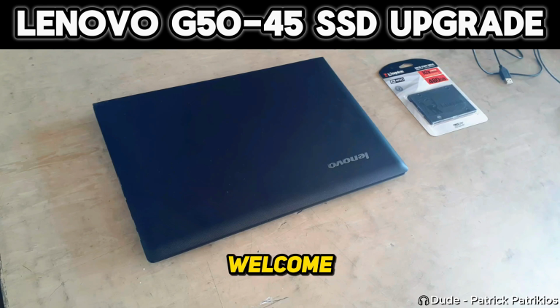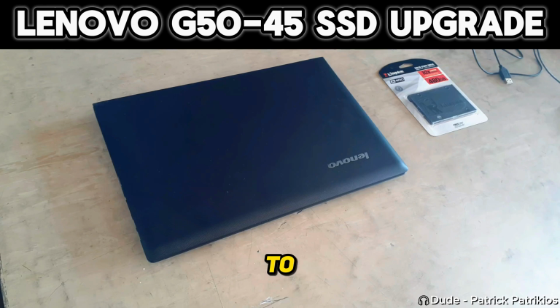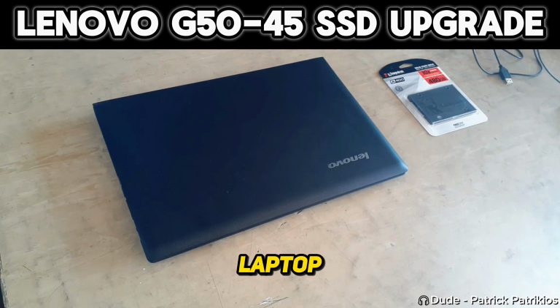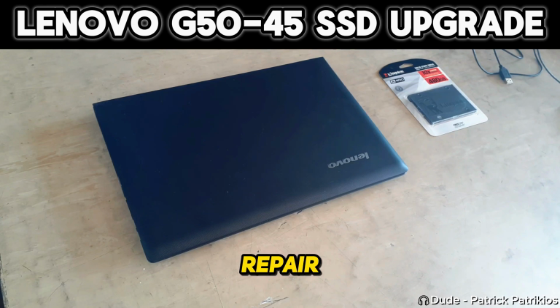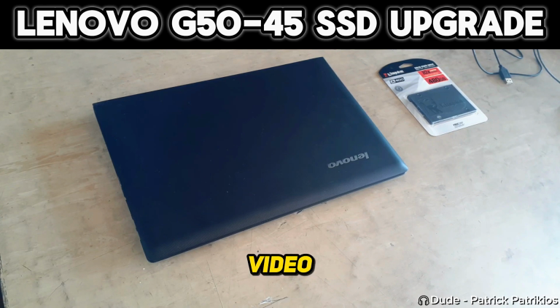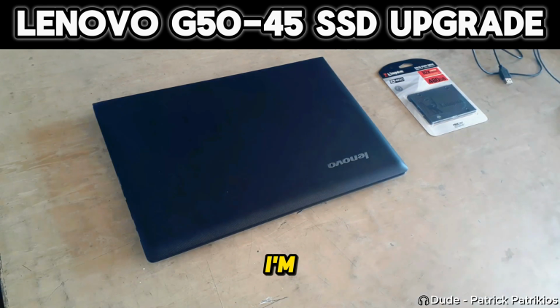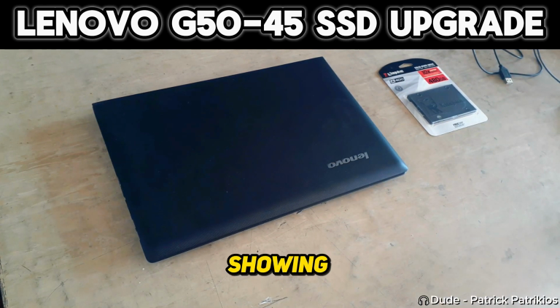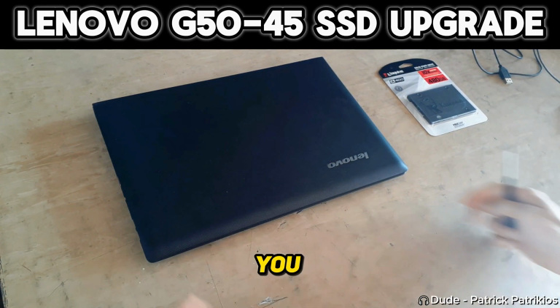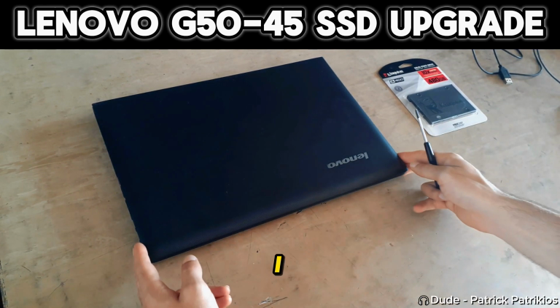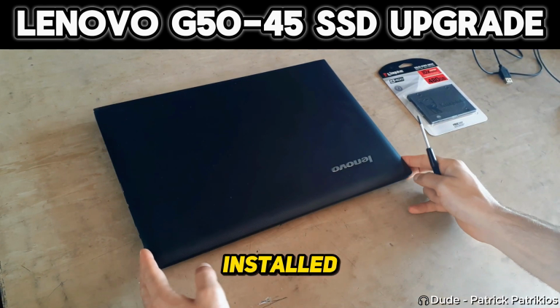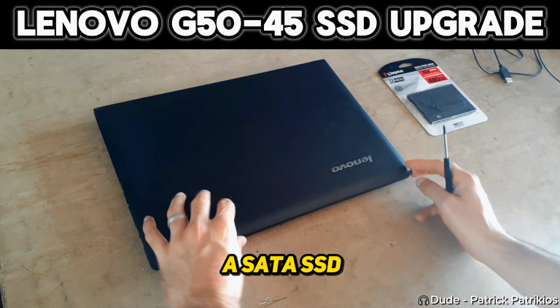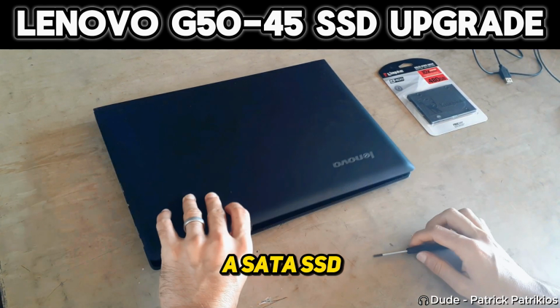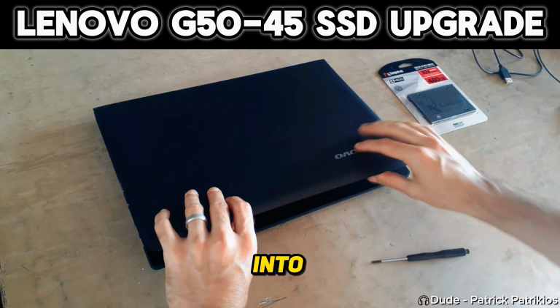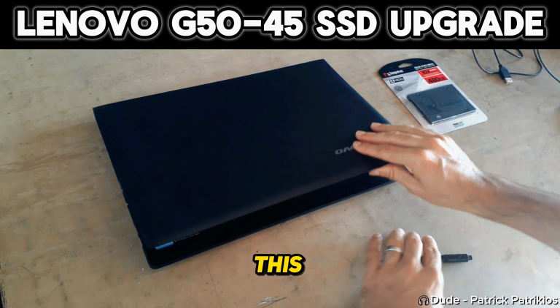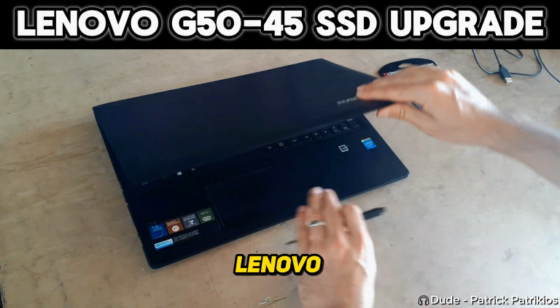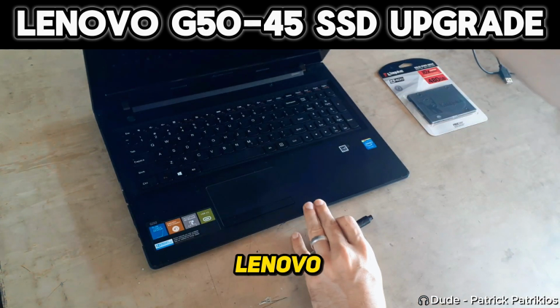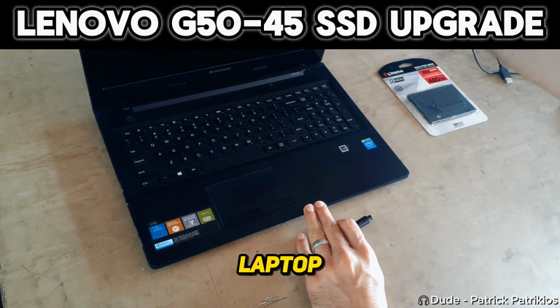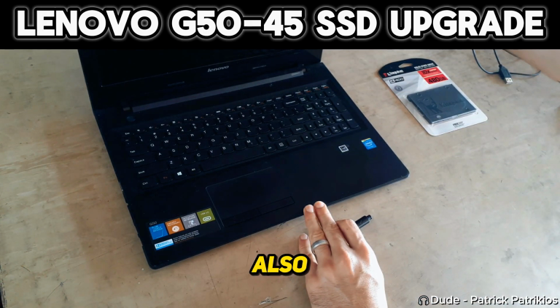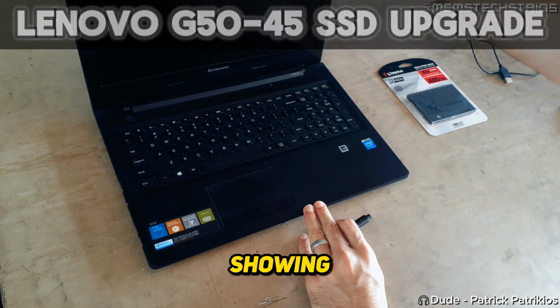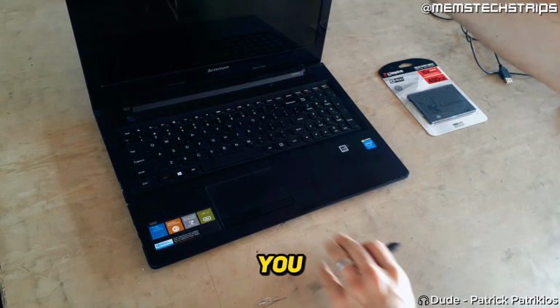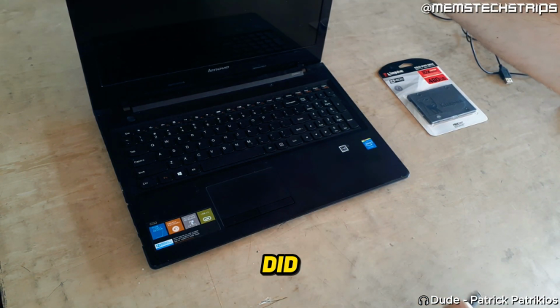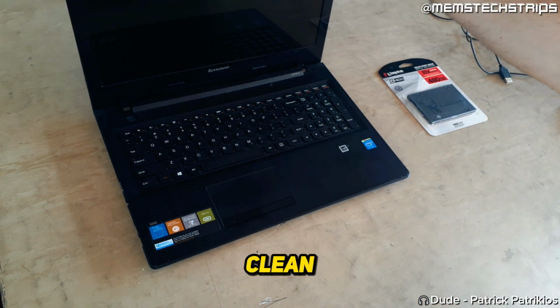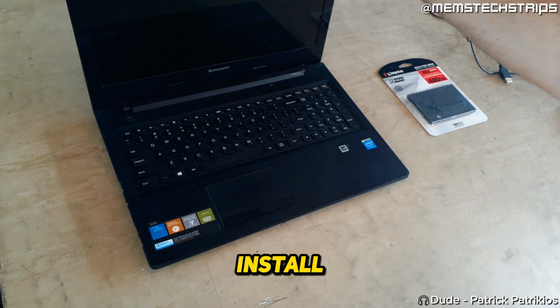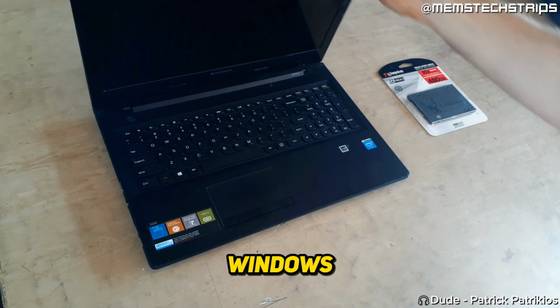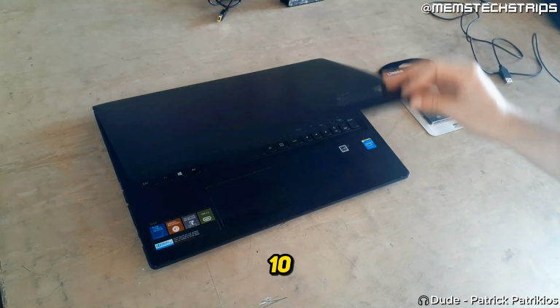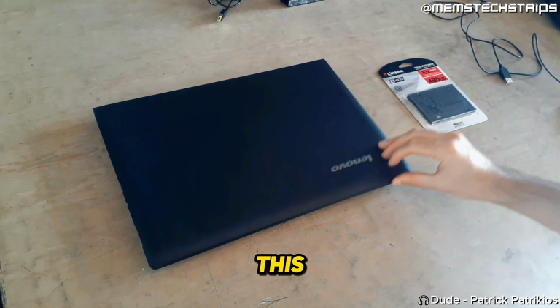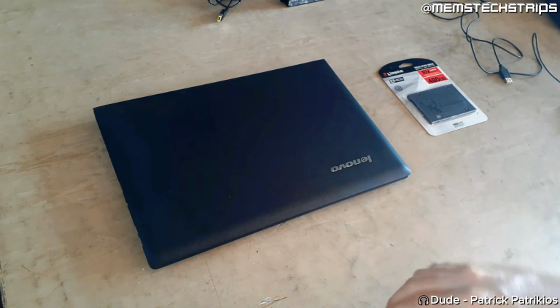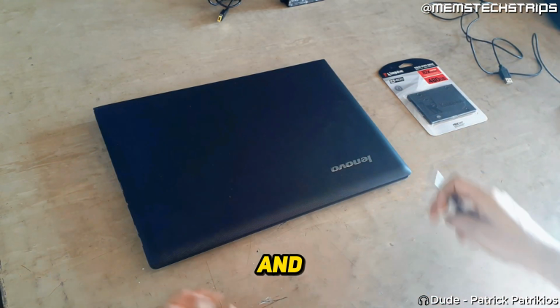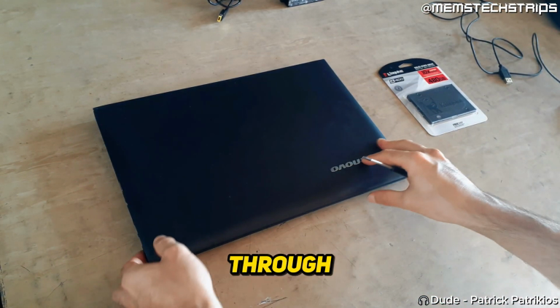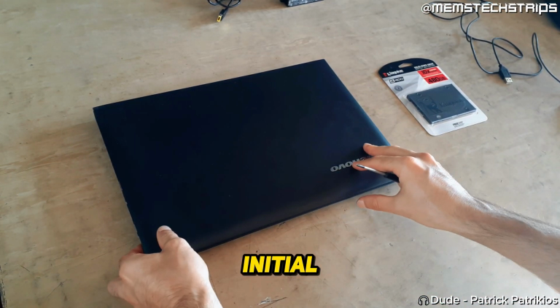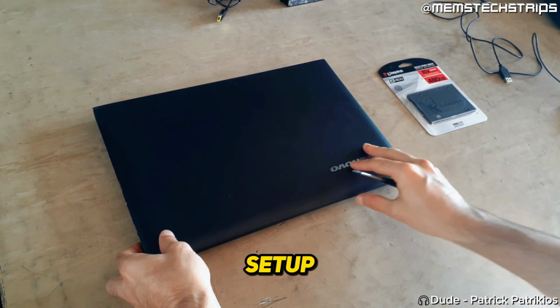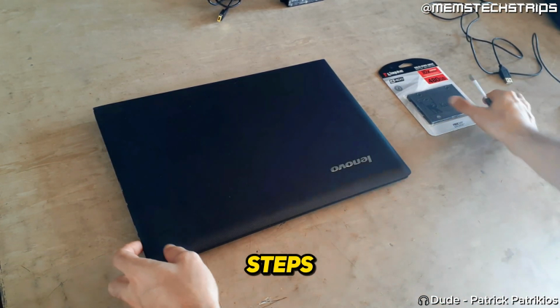Welcome to this laptop repair video where I'm going to be showing you how I installed a SATA SSD into this Lenovo laptop. I'll also be showing you how I did a clean install of Windows 10 on this laptop and how I went through the initial setup steps.